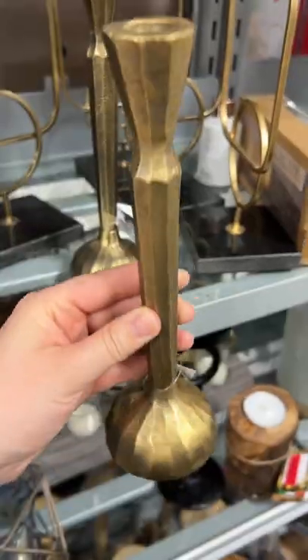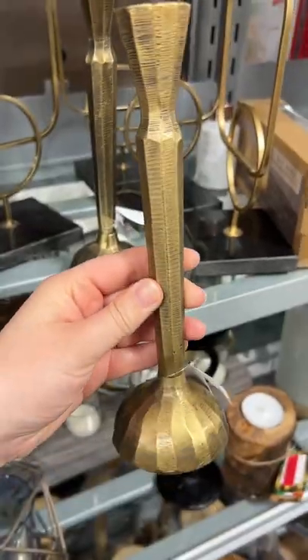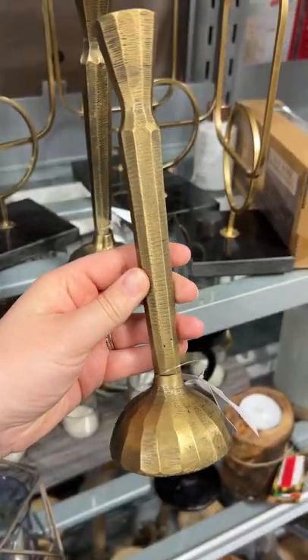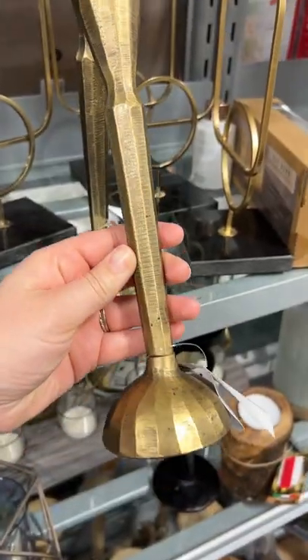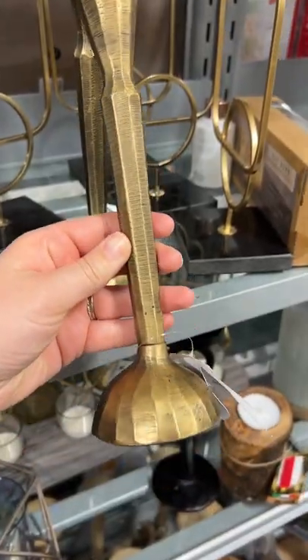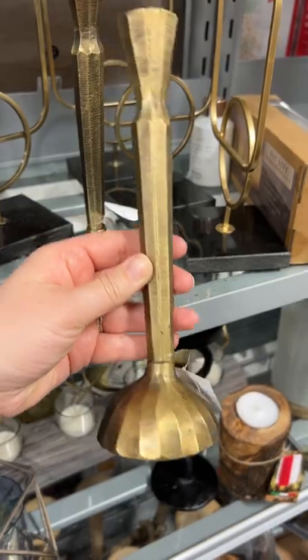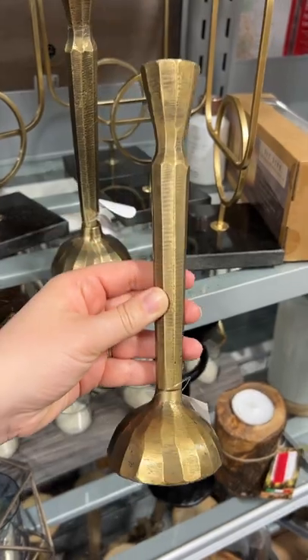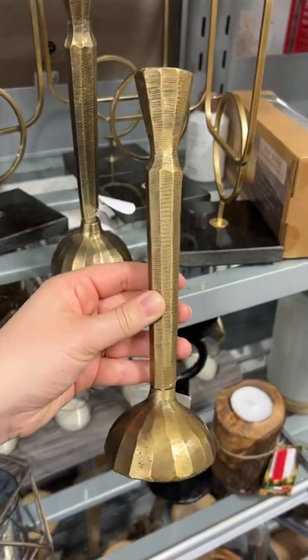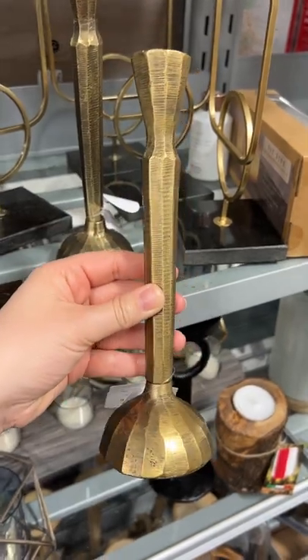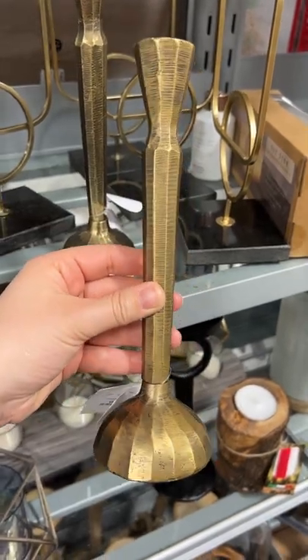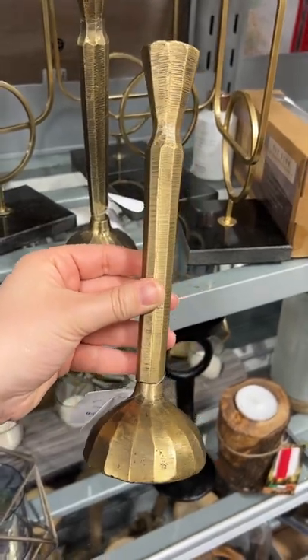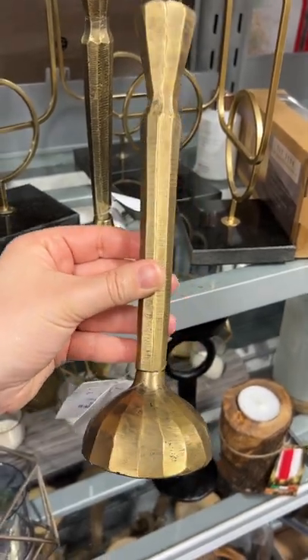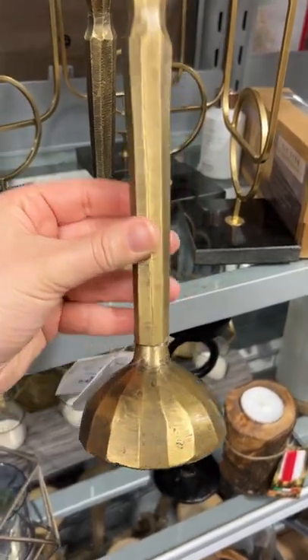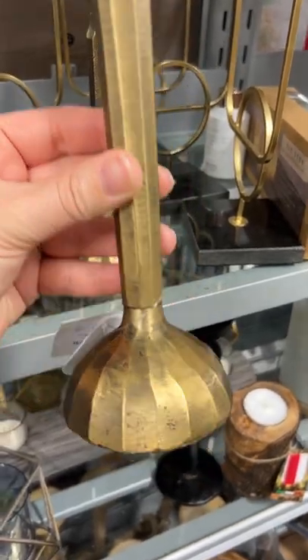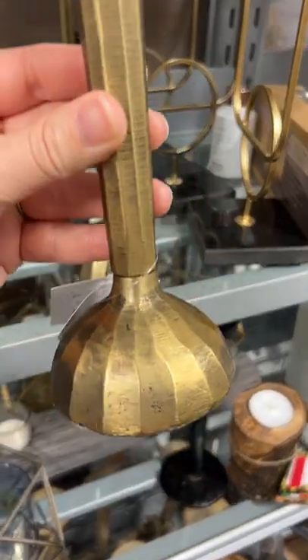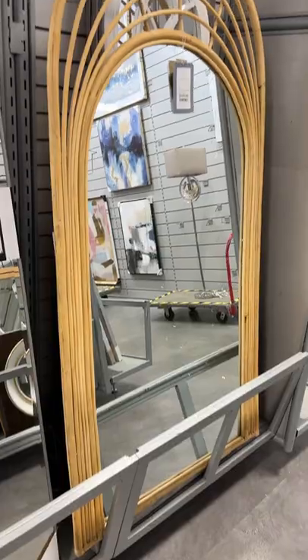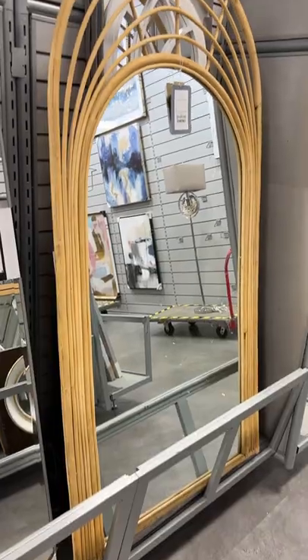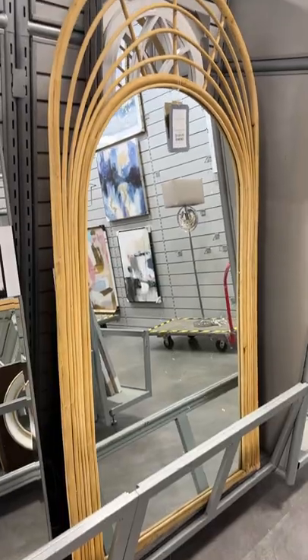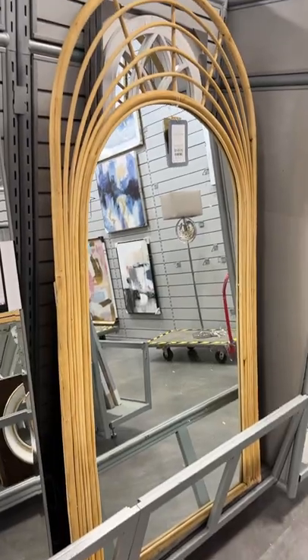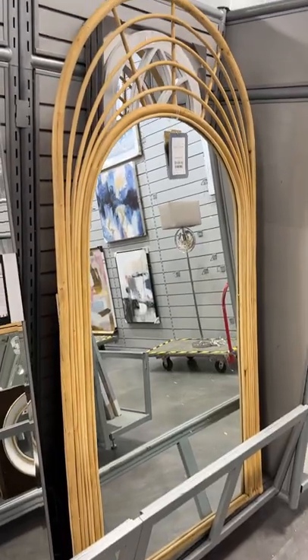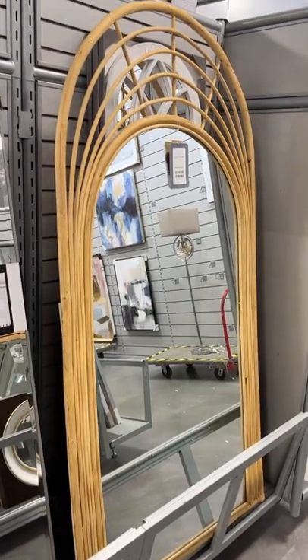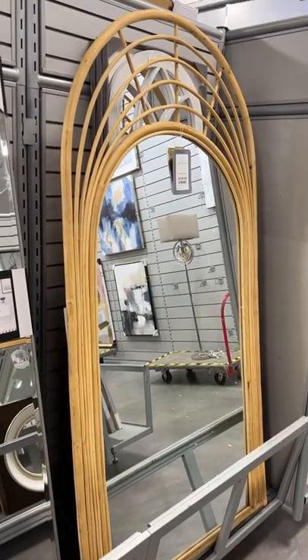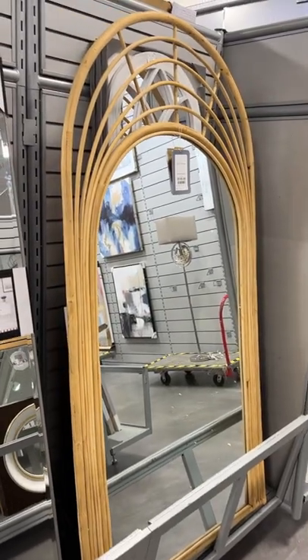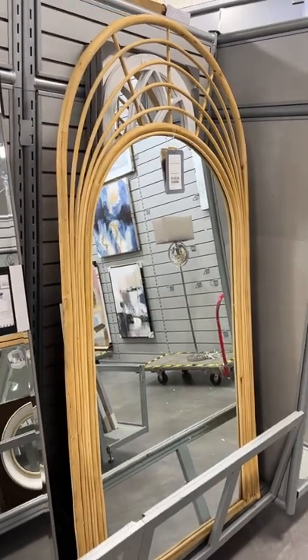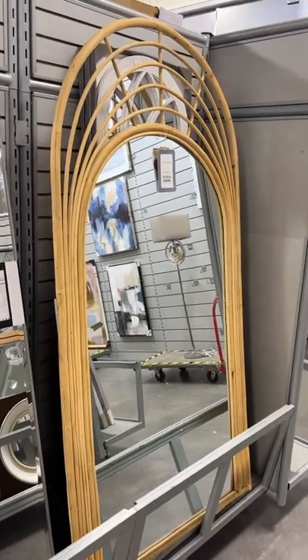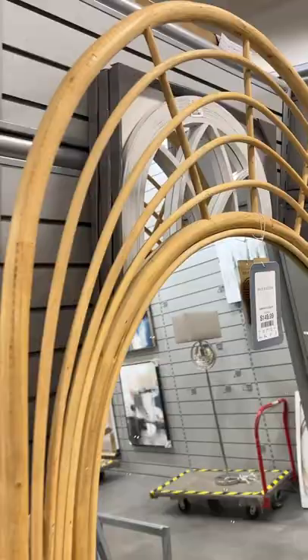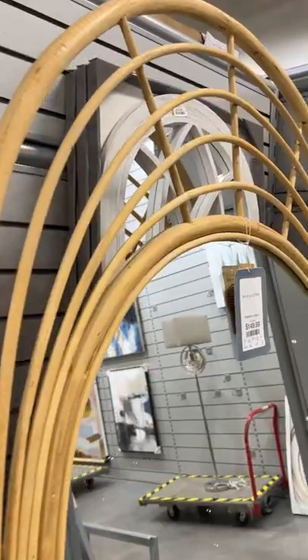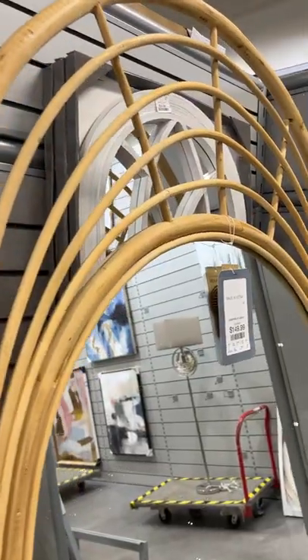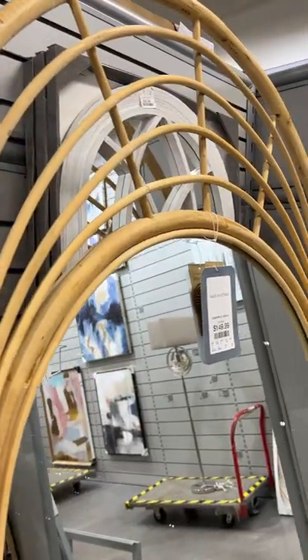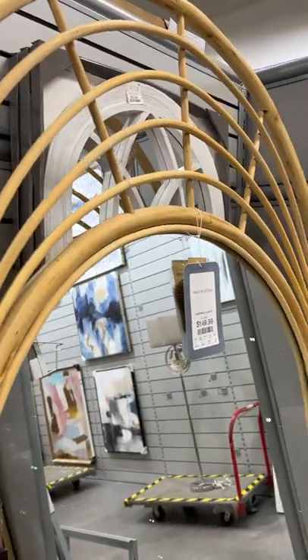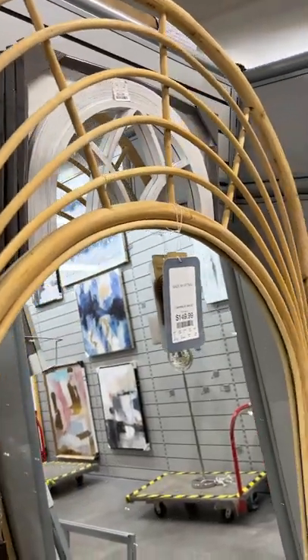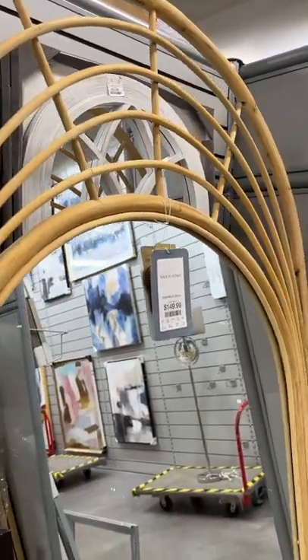I loved all of the texture of these hammered gold candlestick holders, and I just about stopped dead in my tracks when I saw this arched rattan floor mirror.